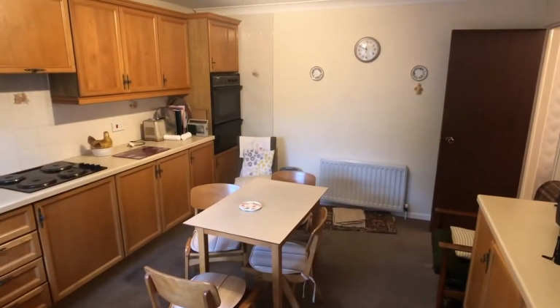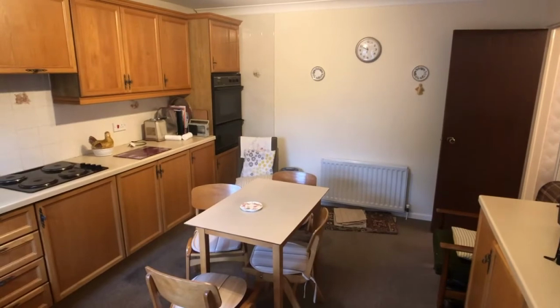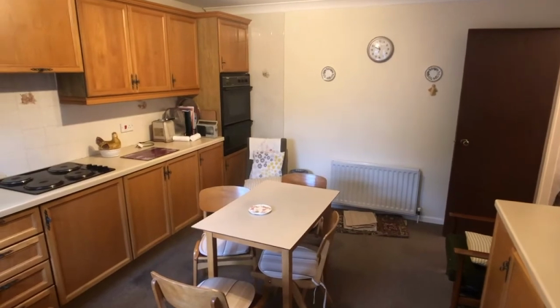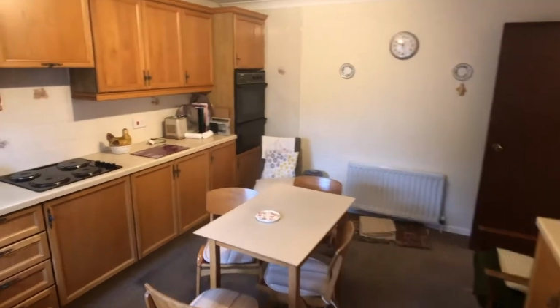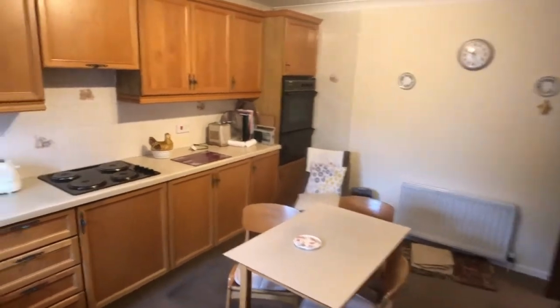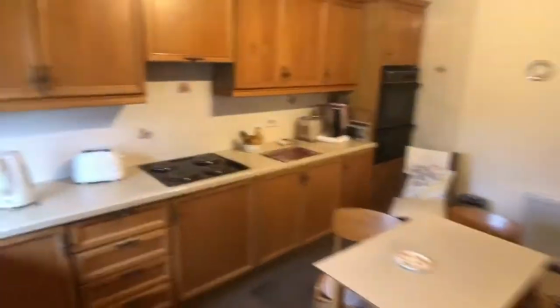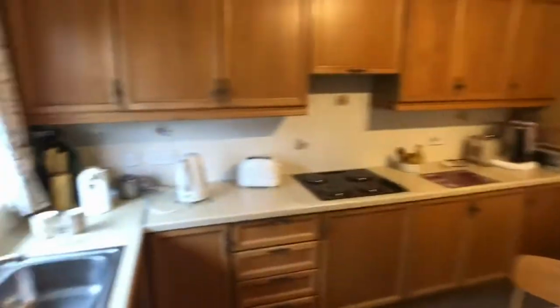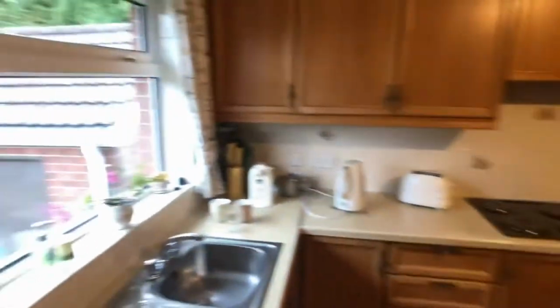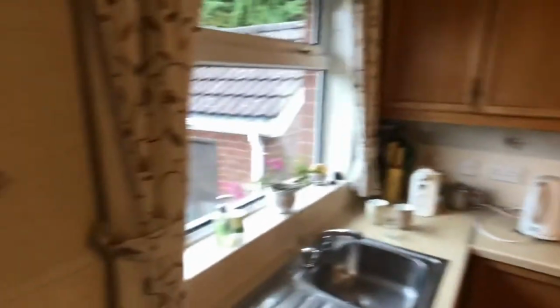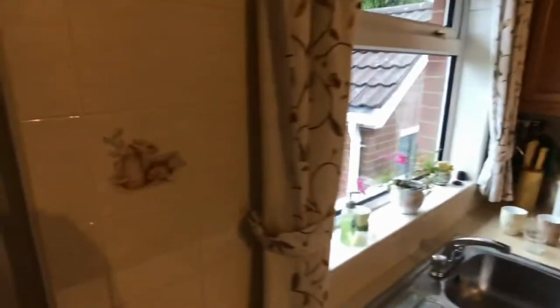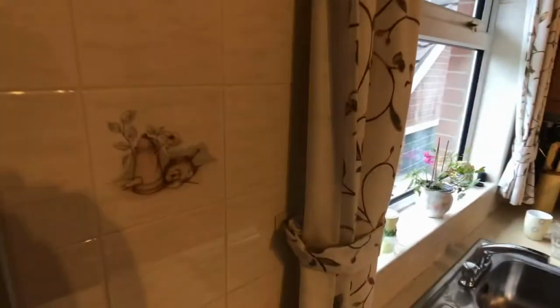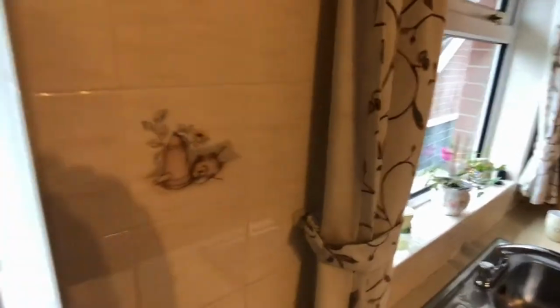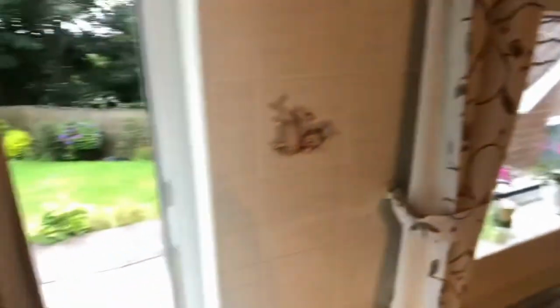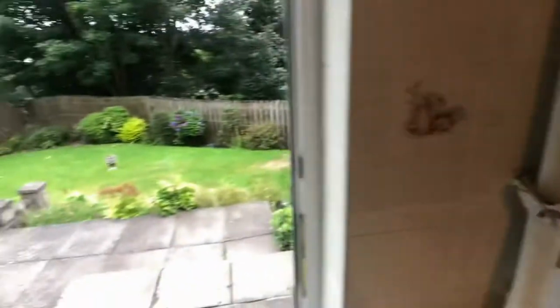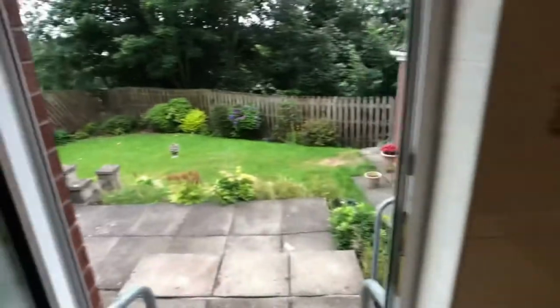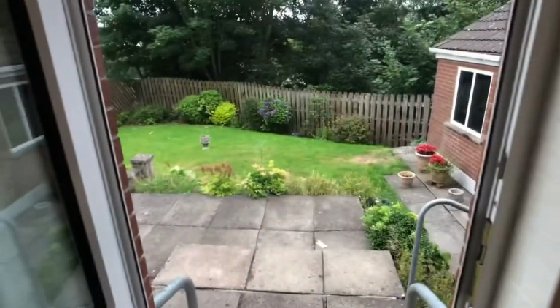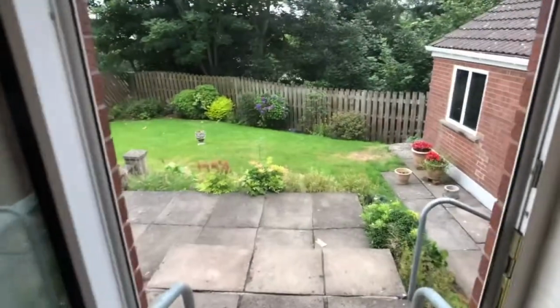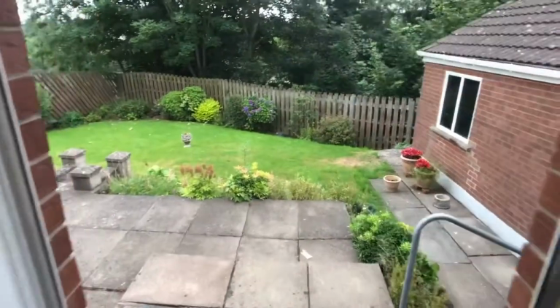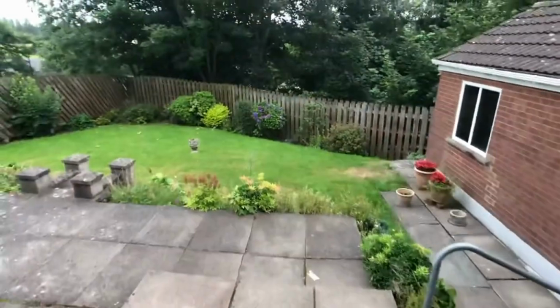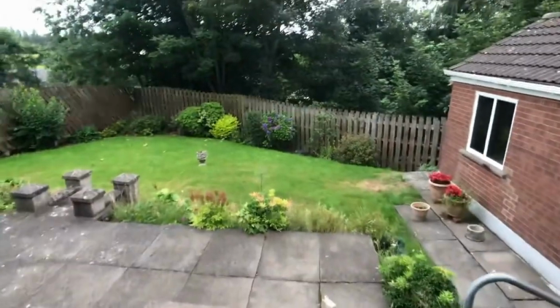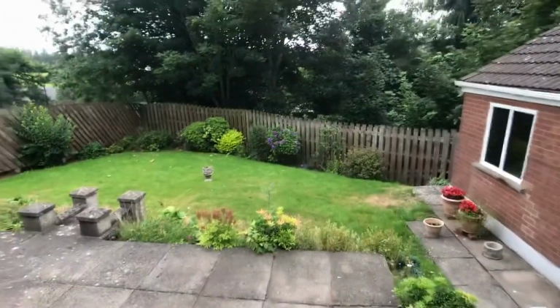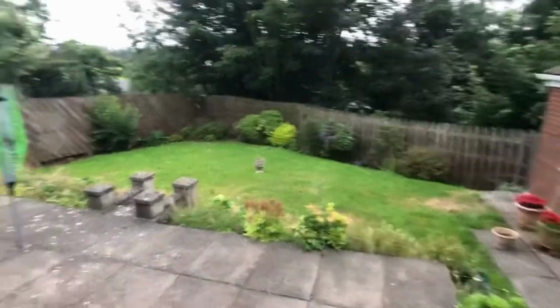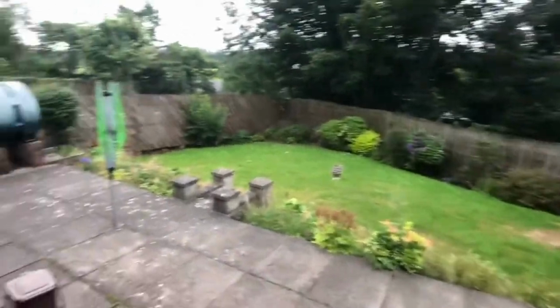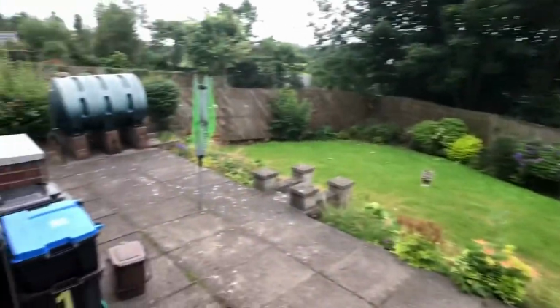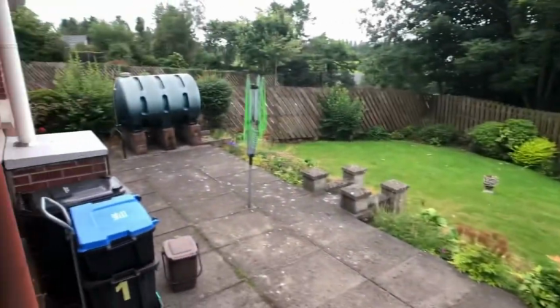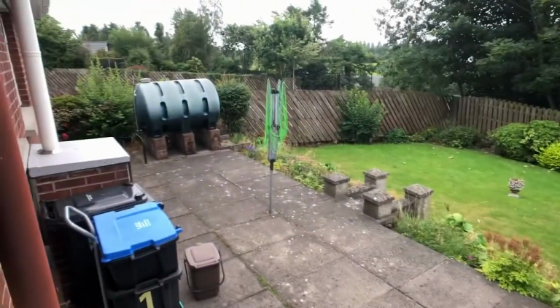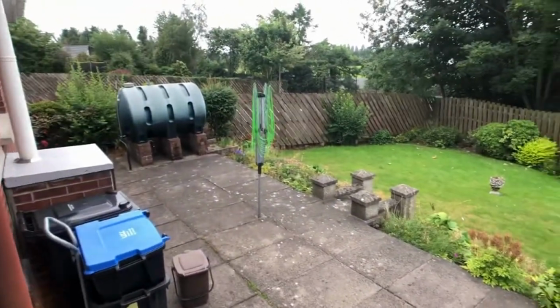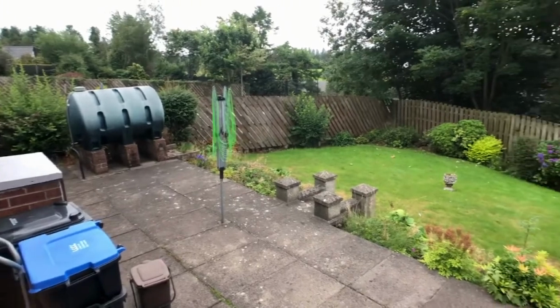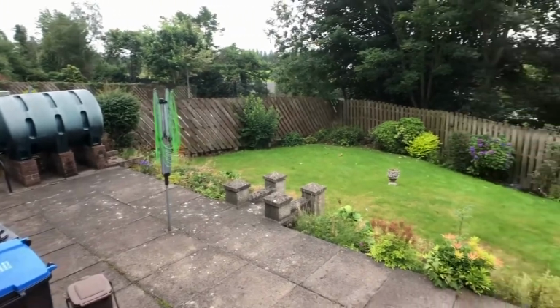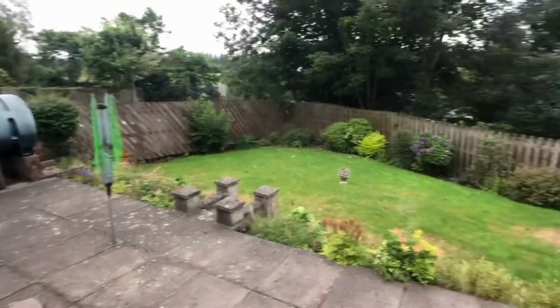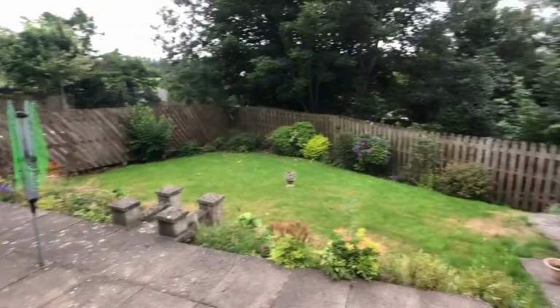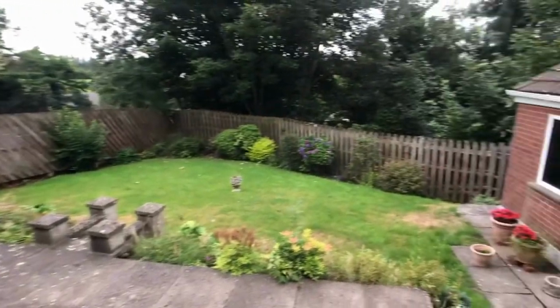And just while we're here, we'll take a look at the rear garden. You can see there's plenty of space, and also a really good detached brick matching garage as well.